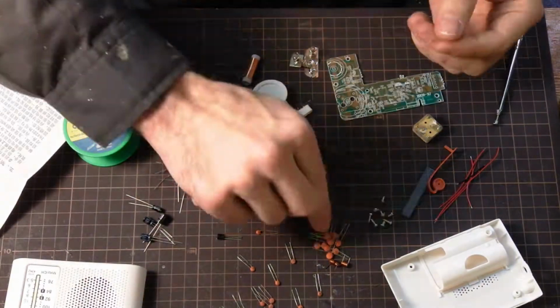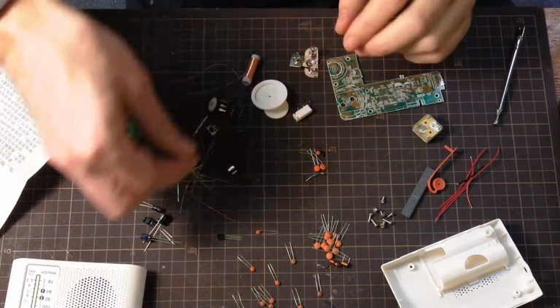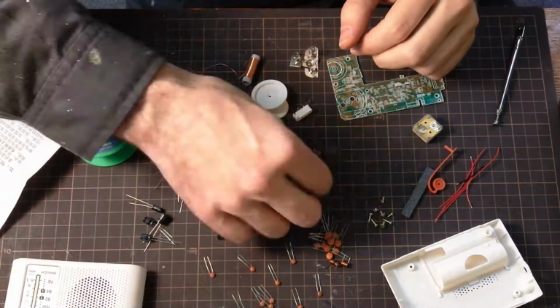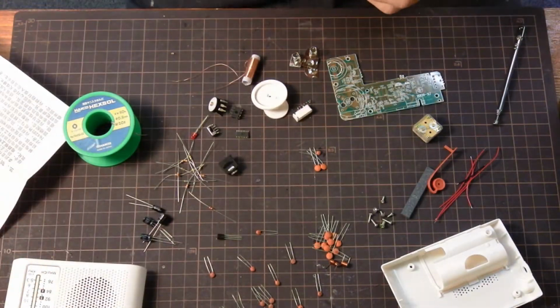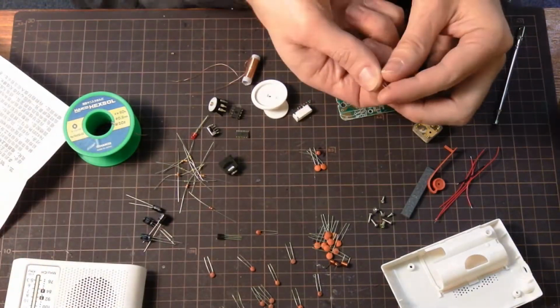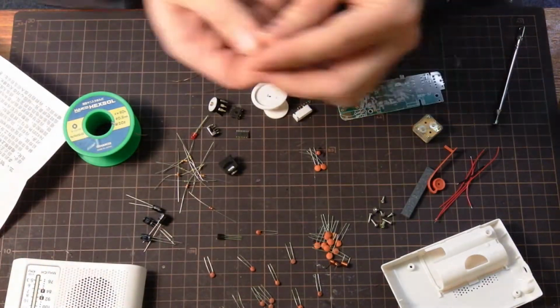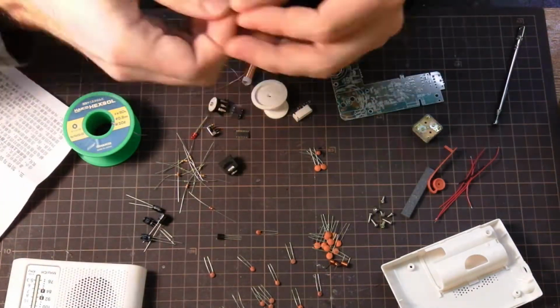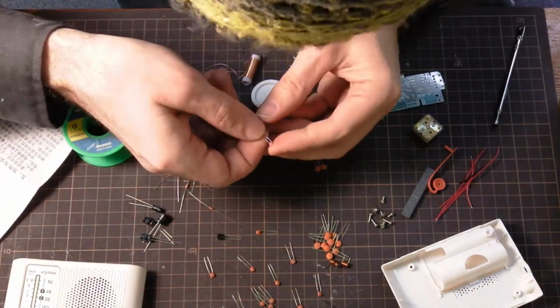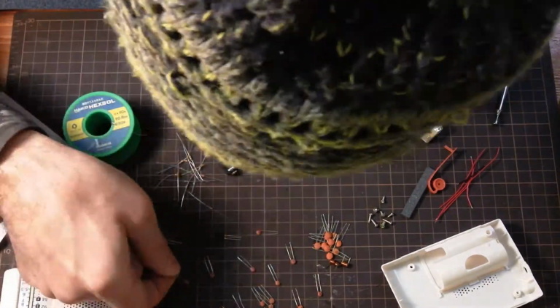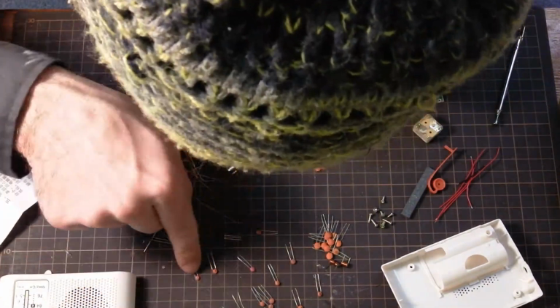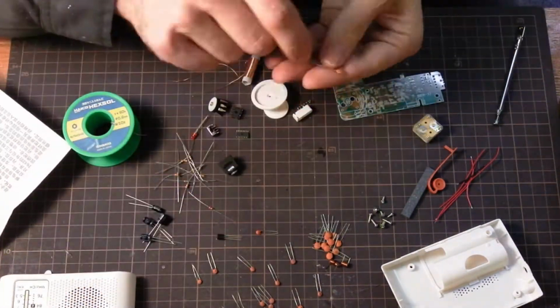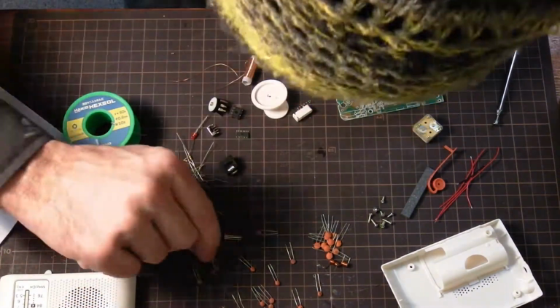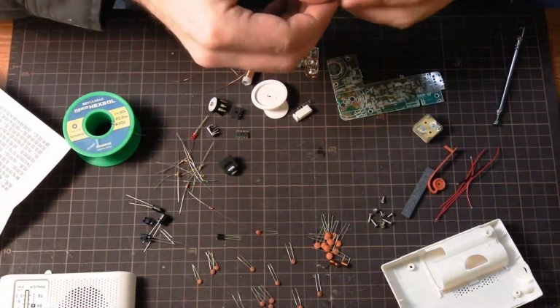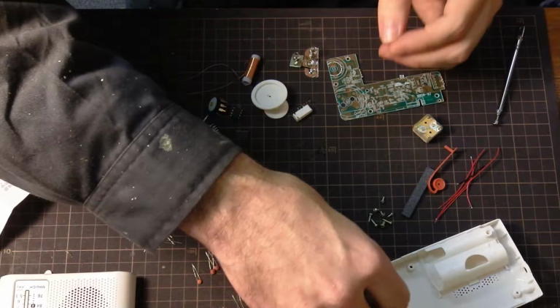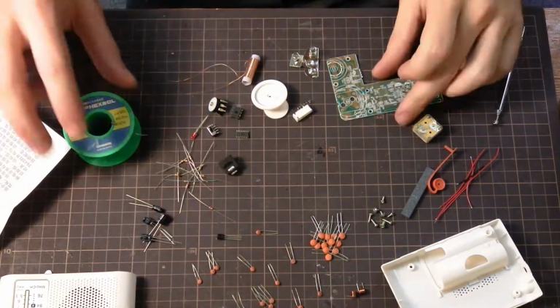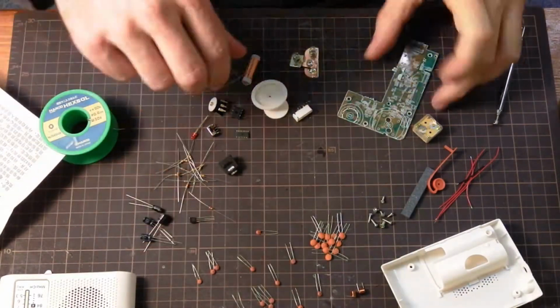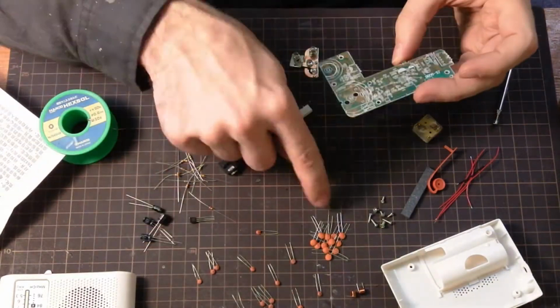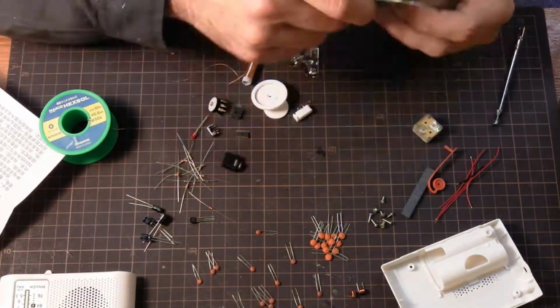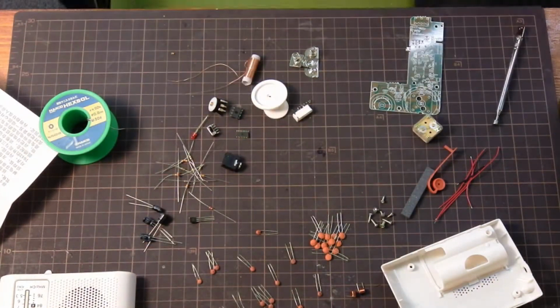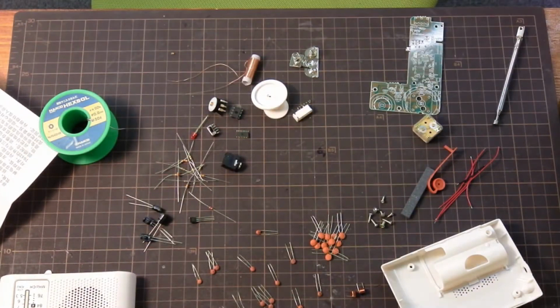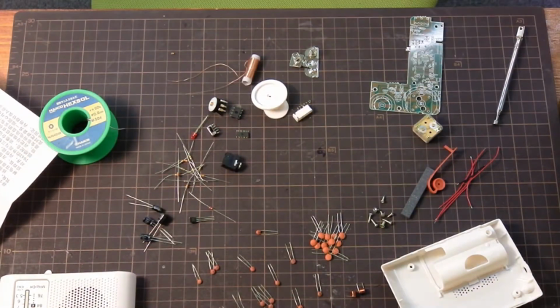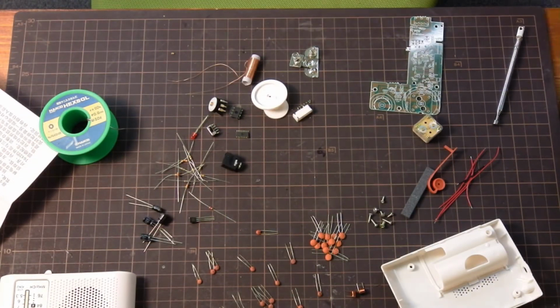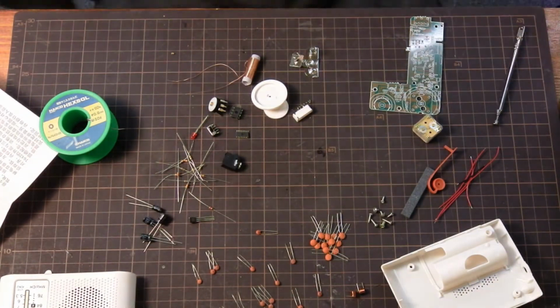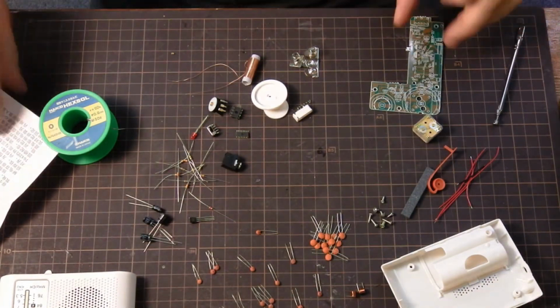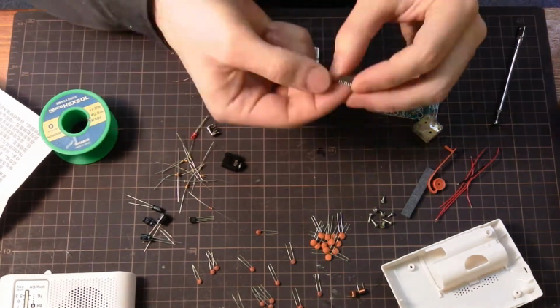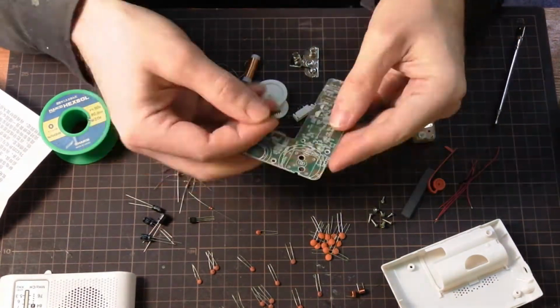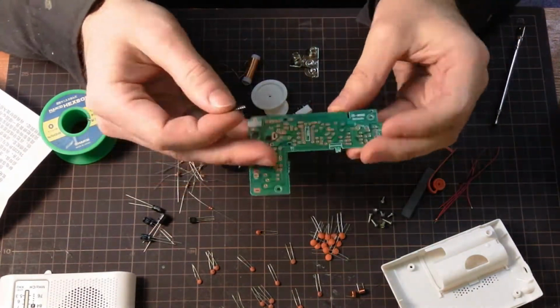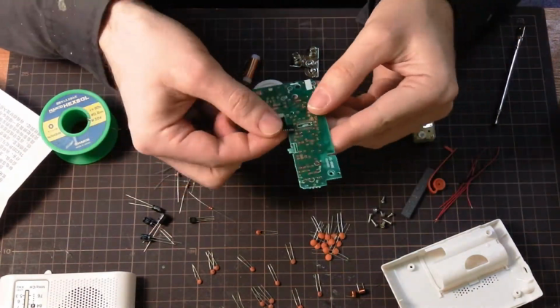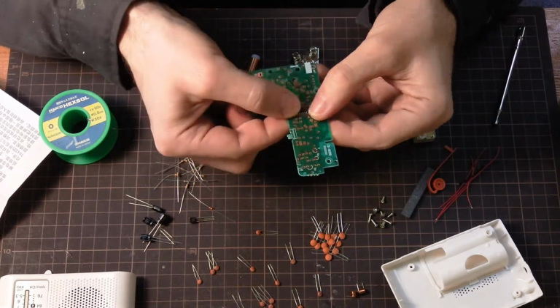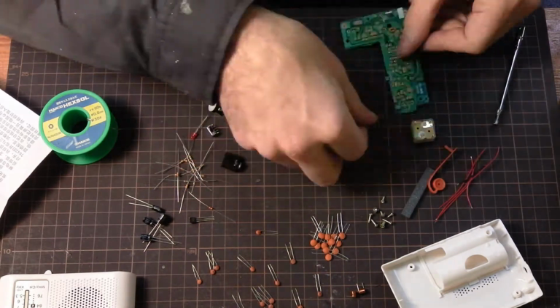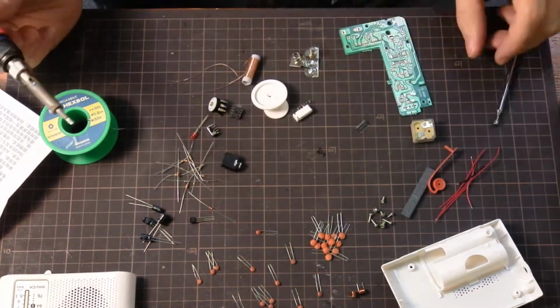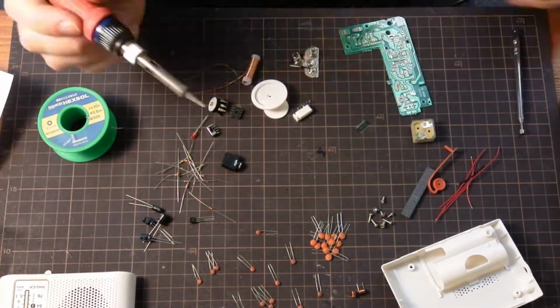First we will organize all of our parts here. It makes it easier when you're trying to find something, and then we'll start putting things on.